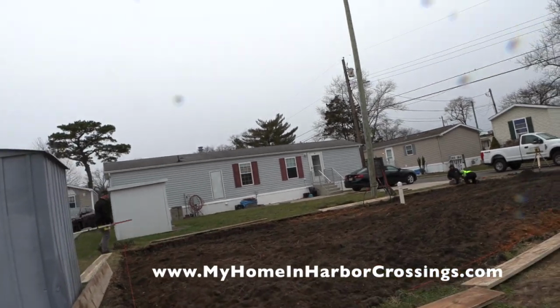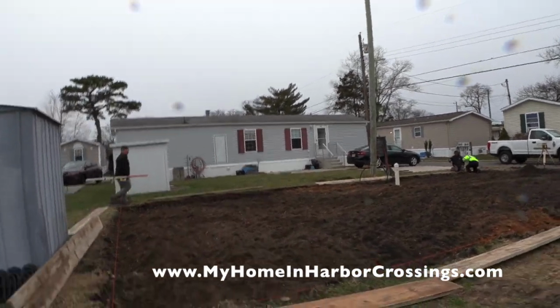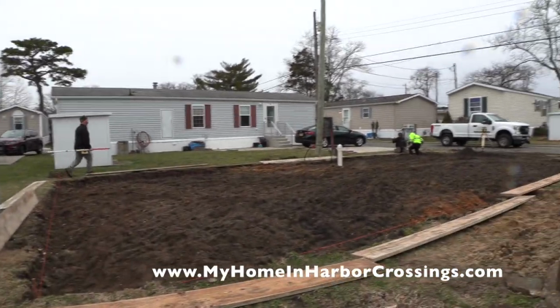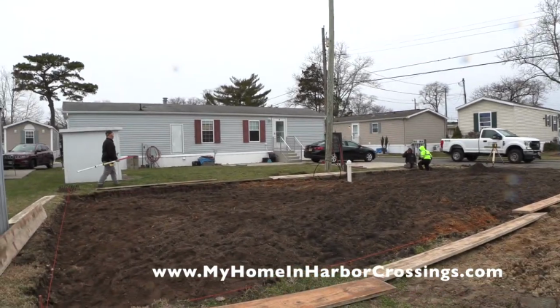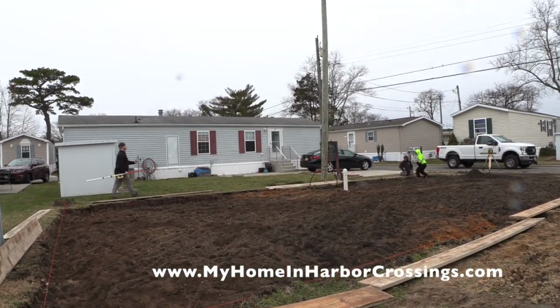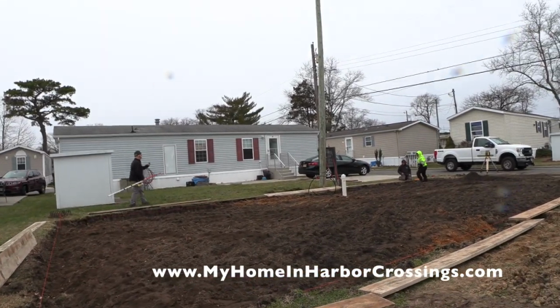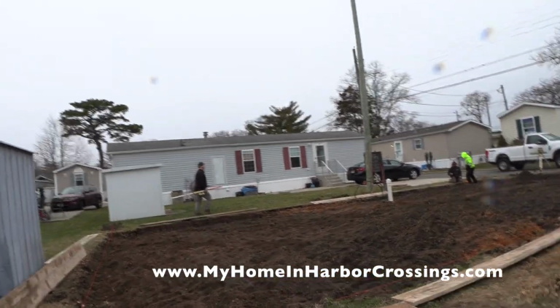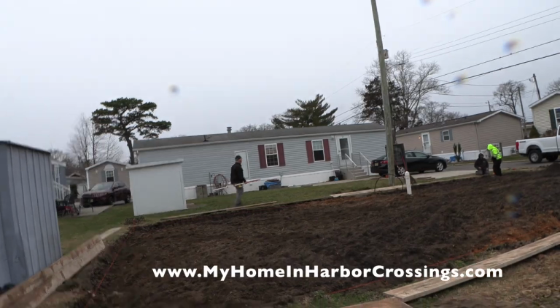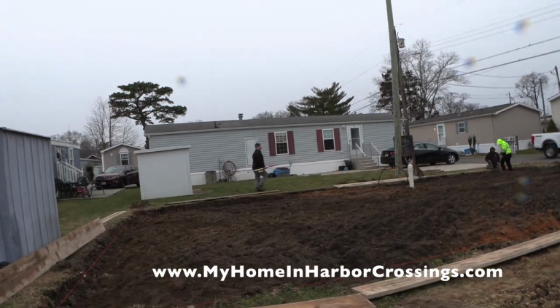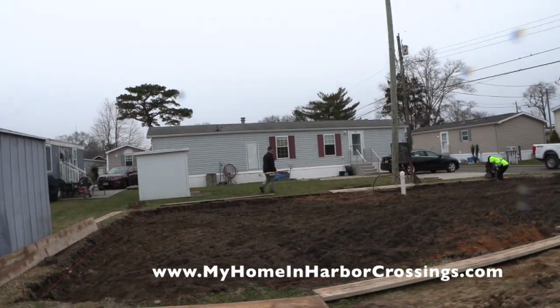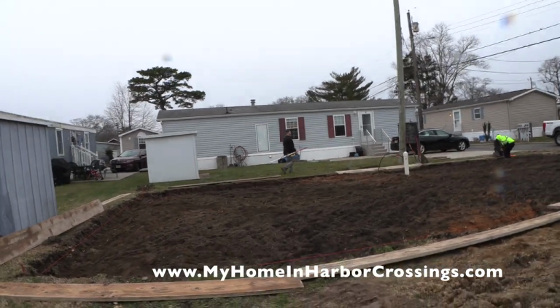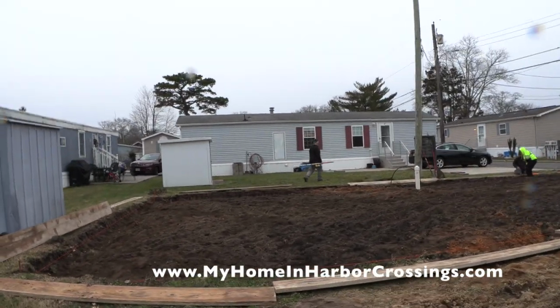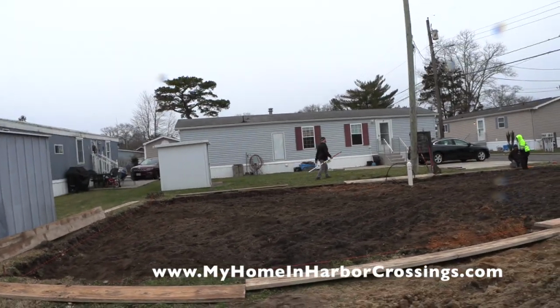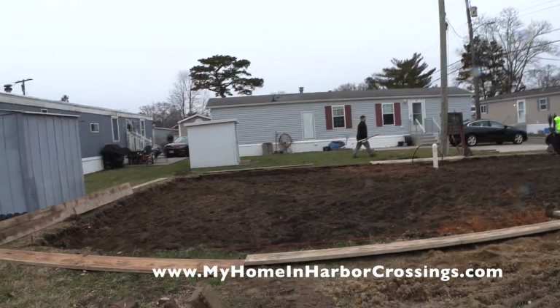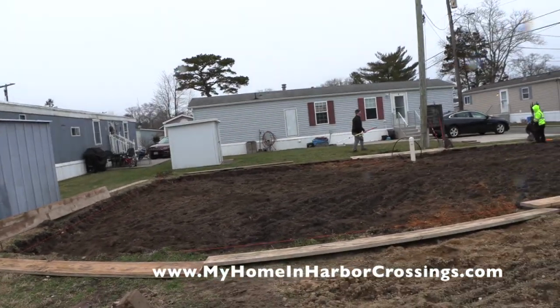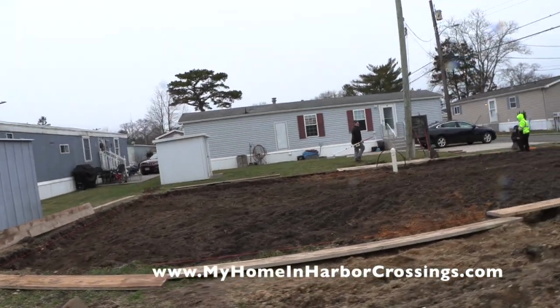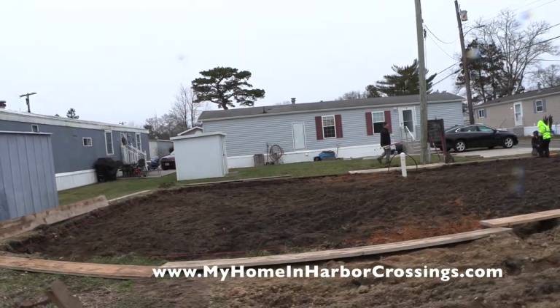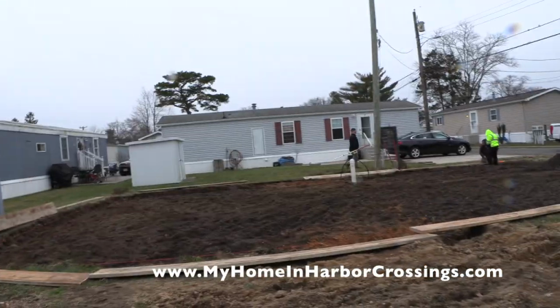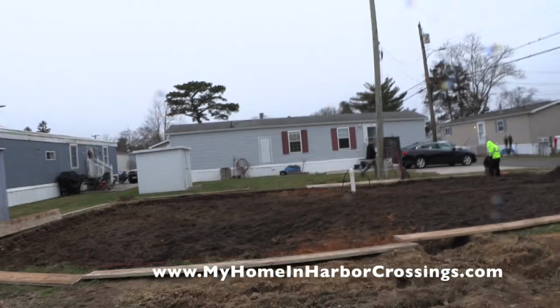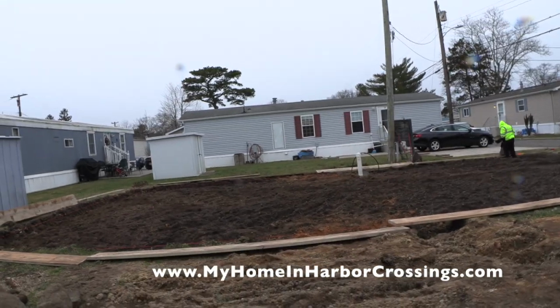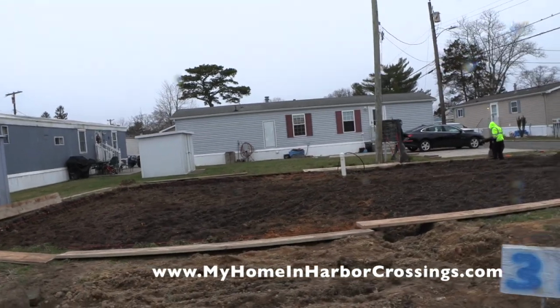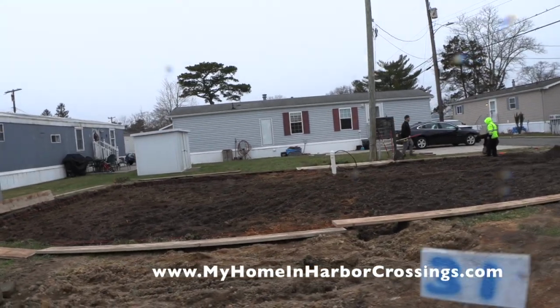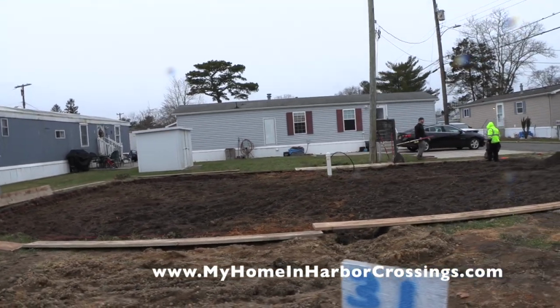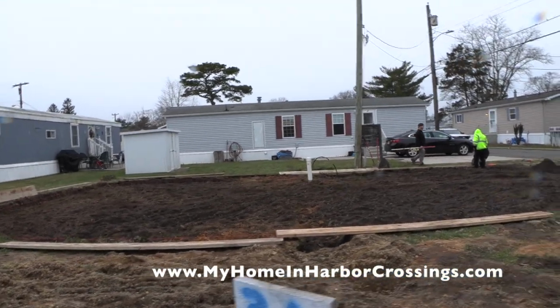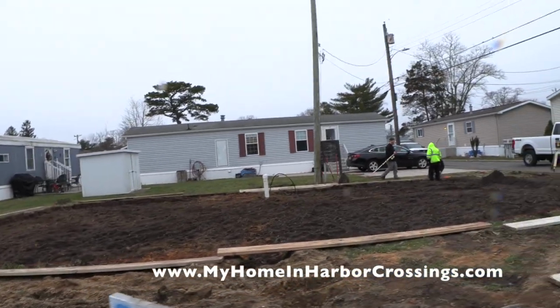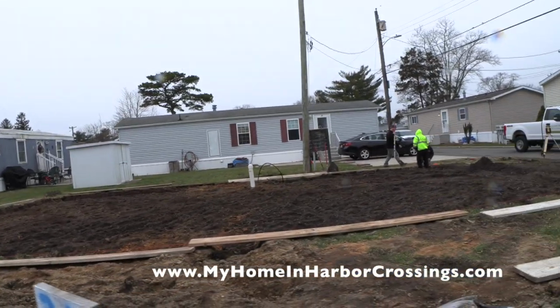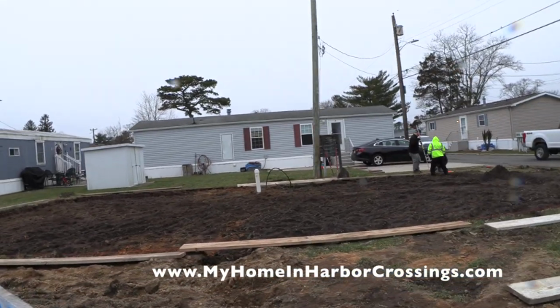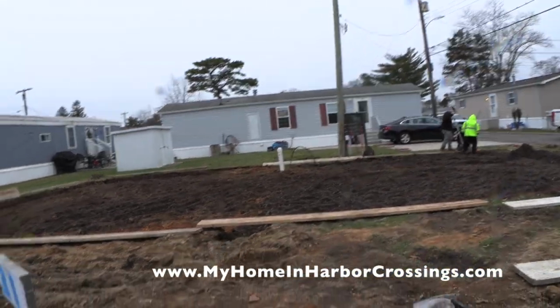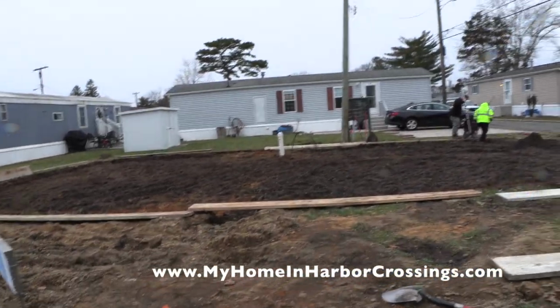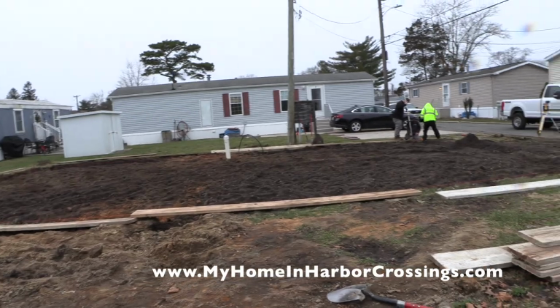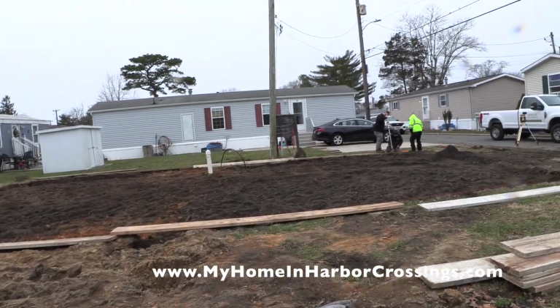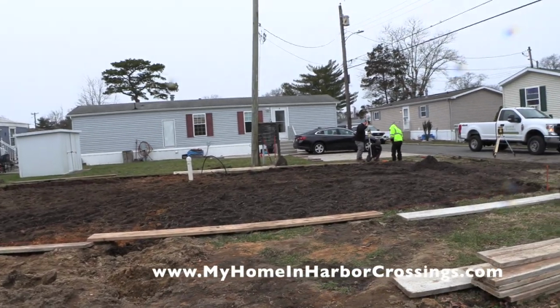Here we are from the other angle. And Patrick, our nephew, is the one who lines everything up with that machine, whose name I do not recall. This was a rainy day, but we got out here anyway to record the development of this lot.